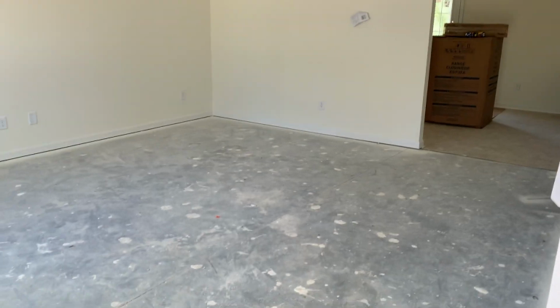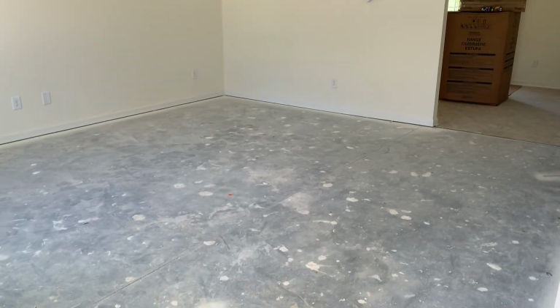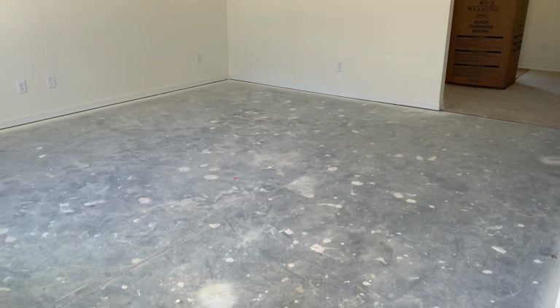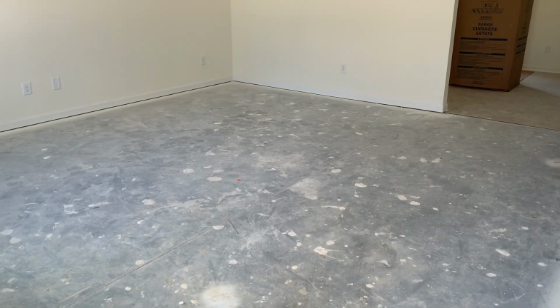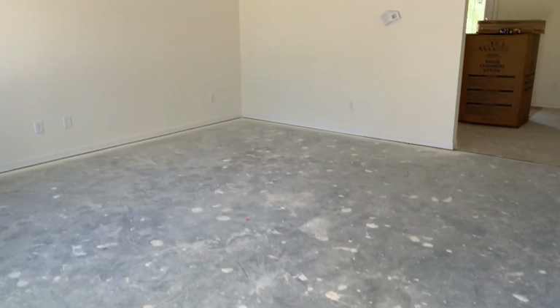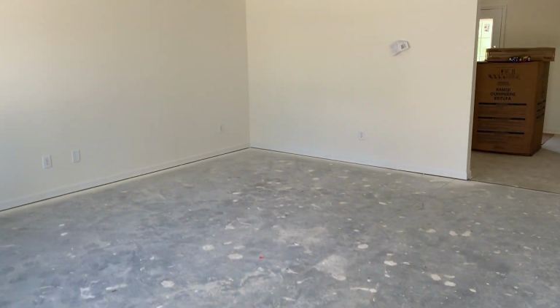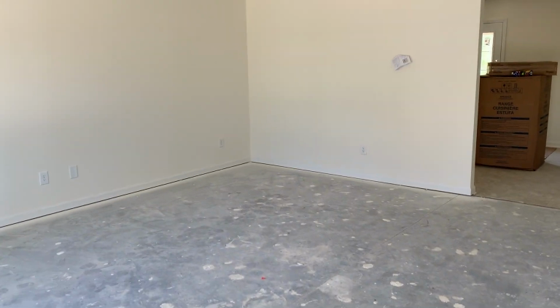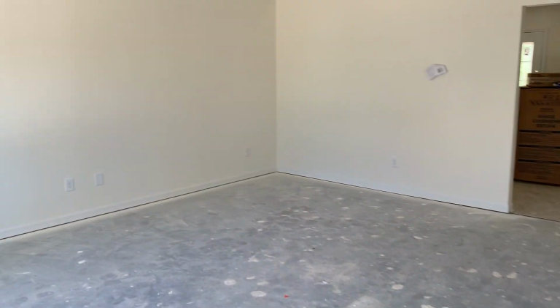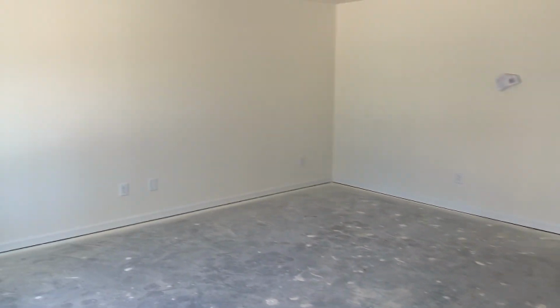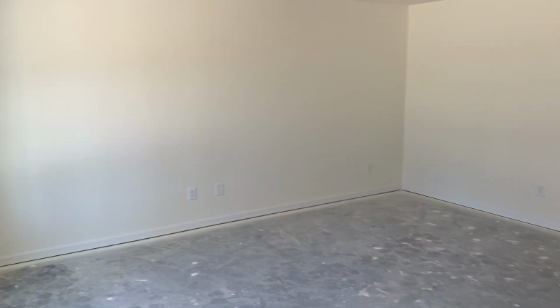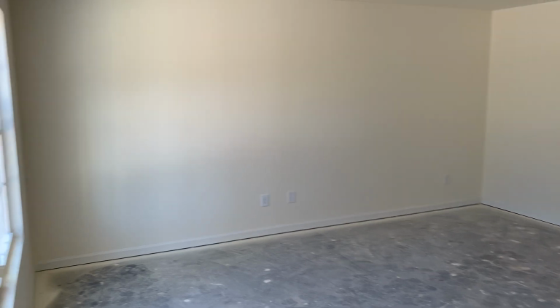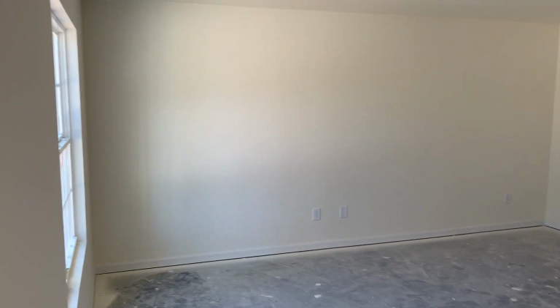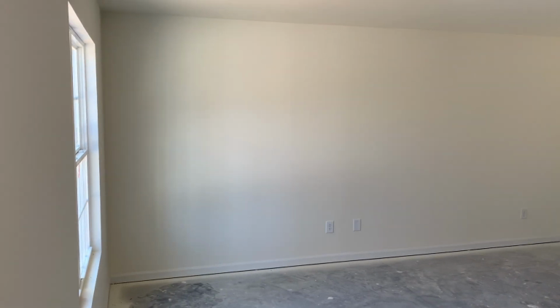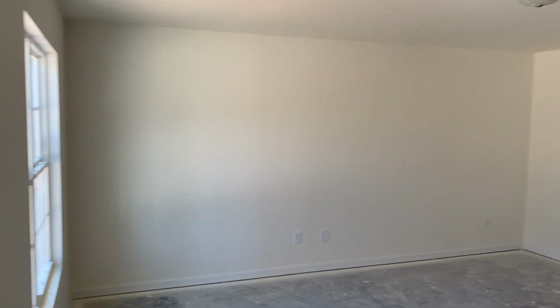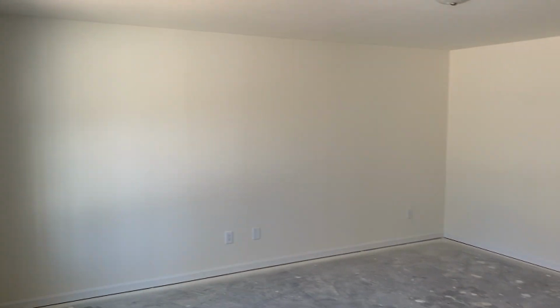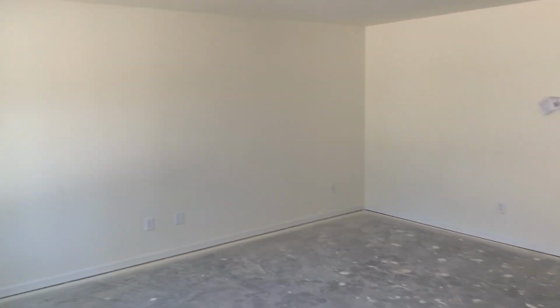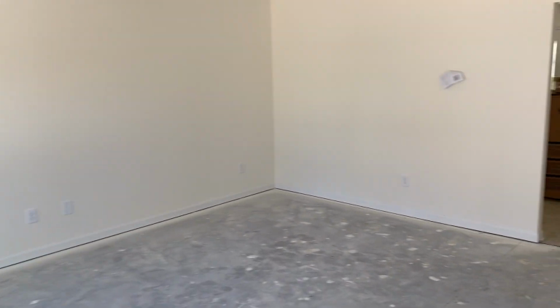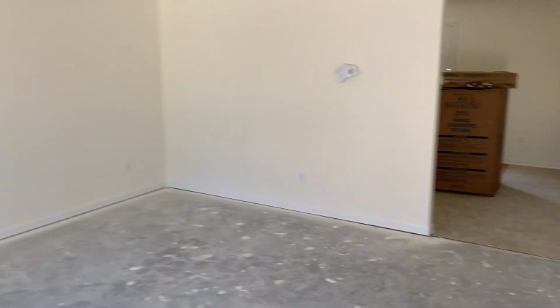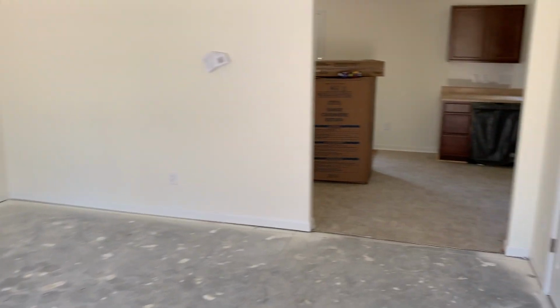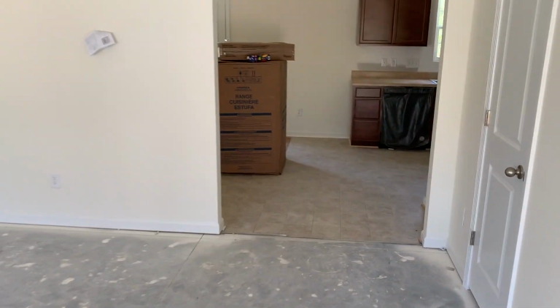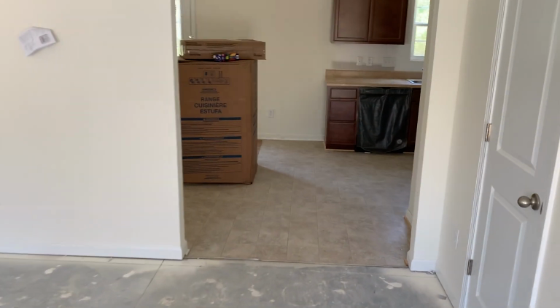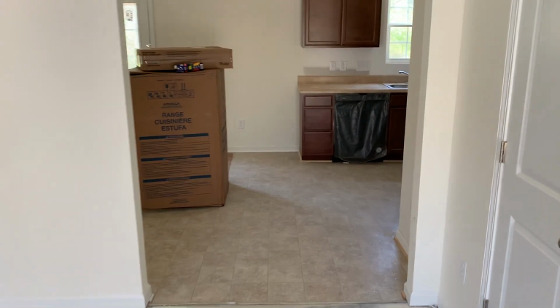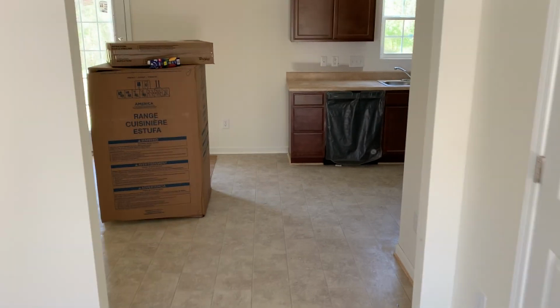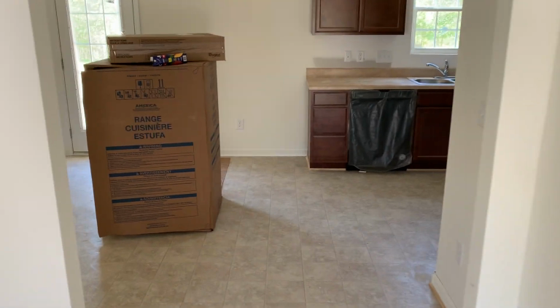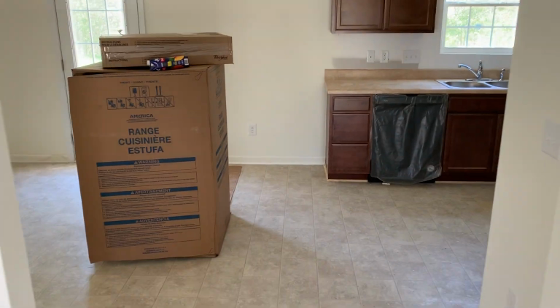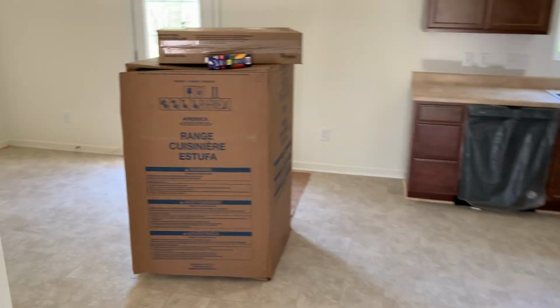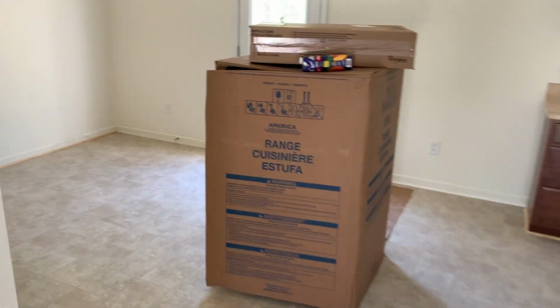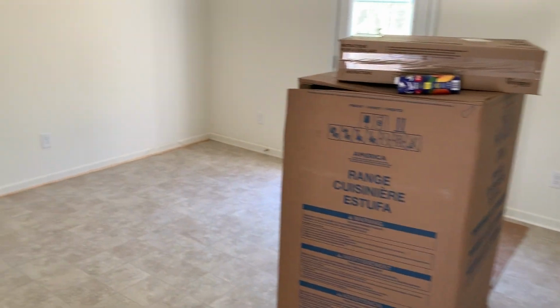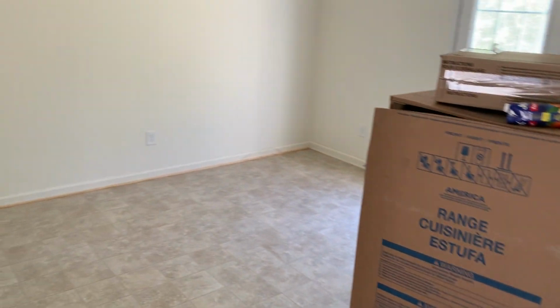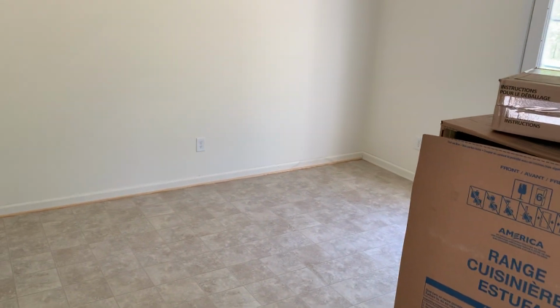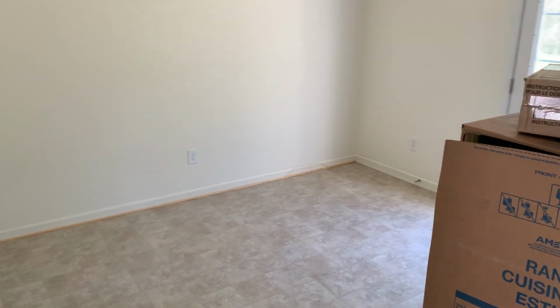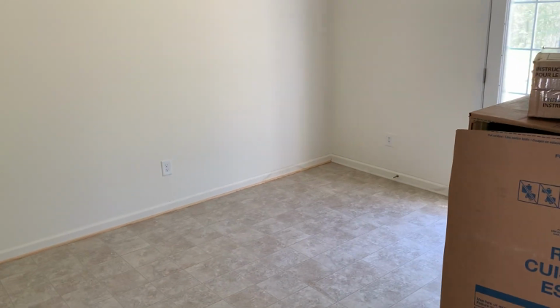Now this property is under construction so we don't have all the flooring in yet. As you walk into this room, this is your main living room, which then opens up with a double-cased entryway to what will be the dining area.